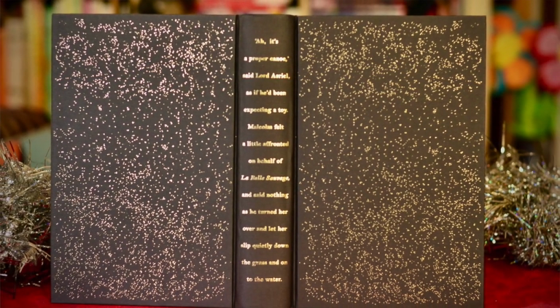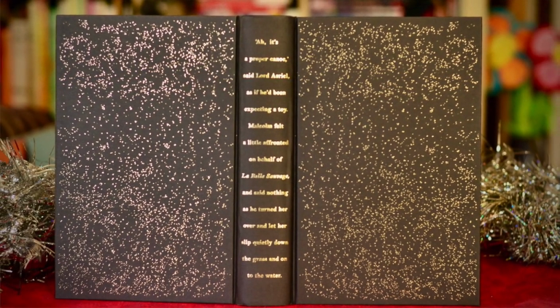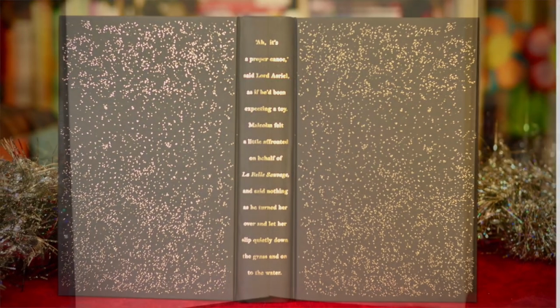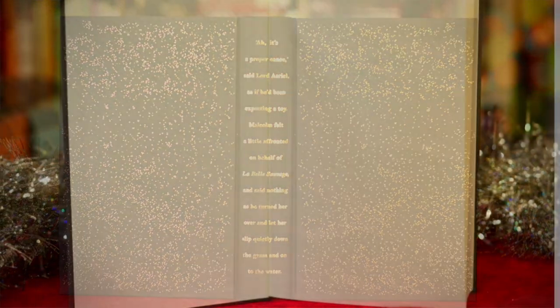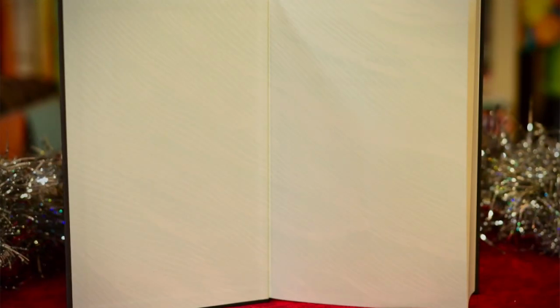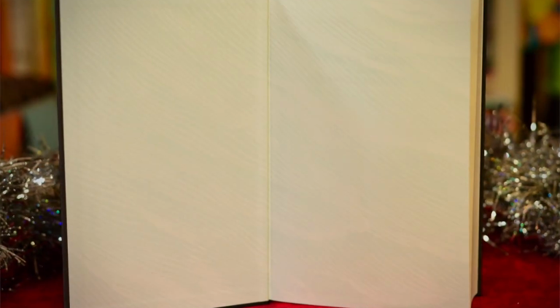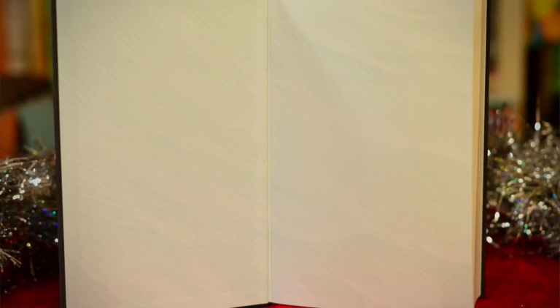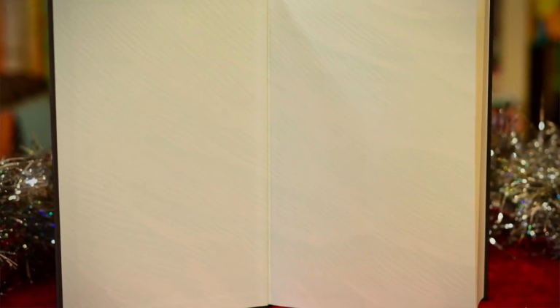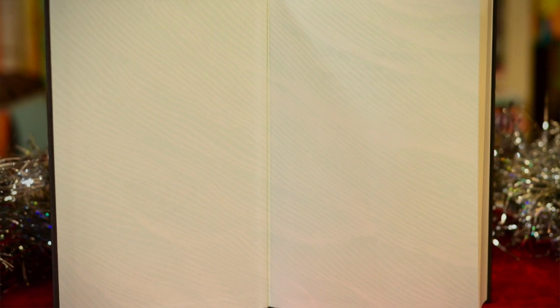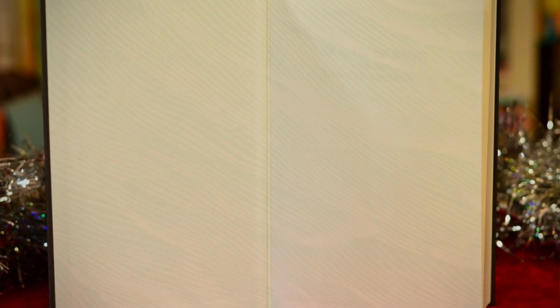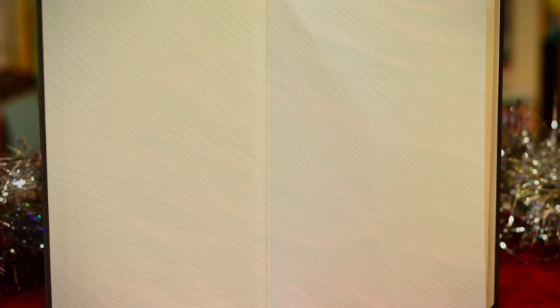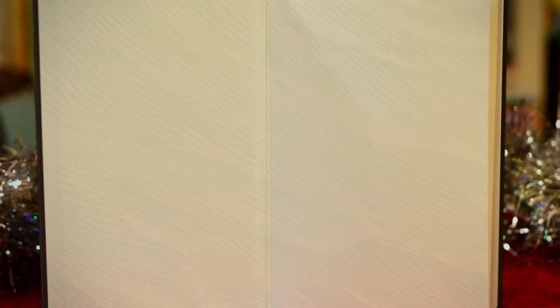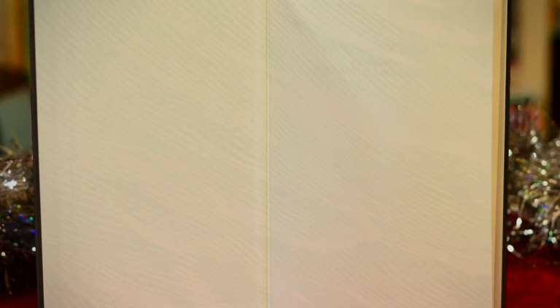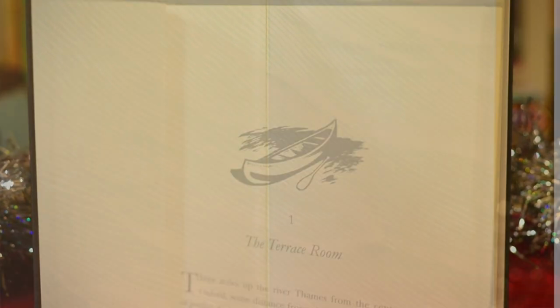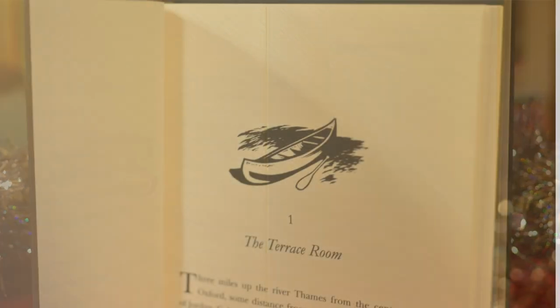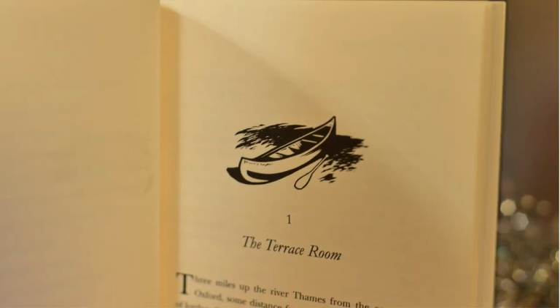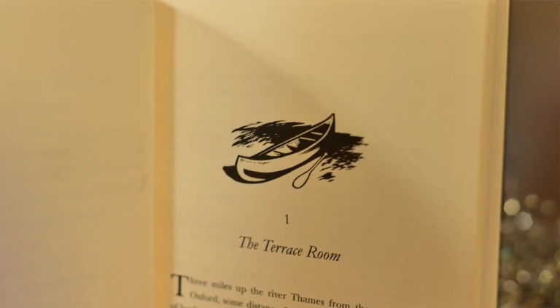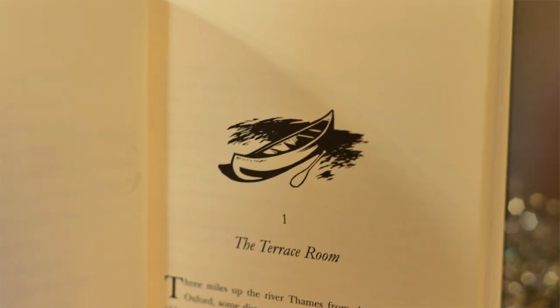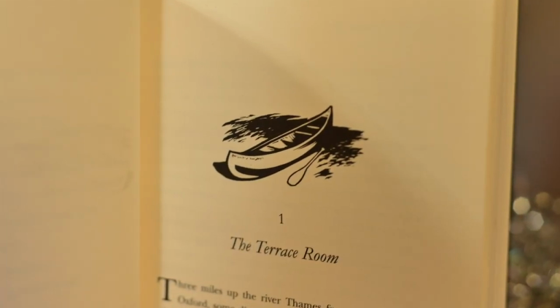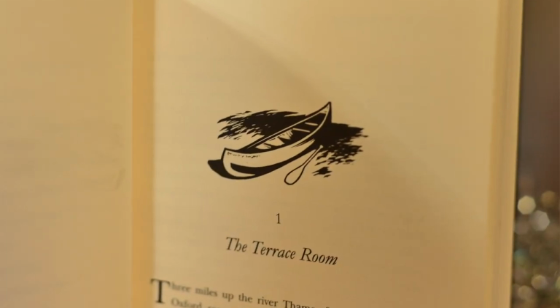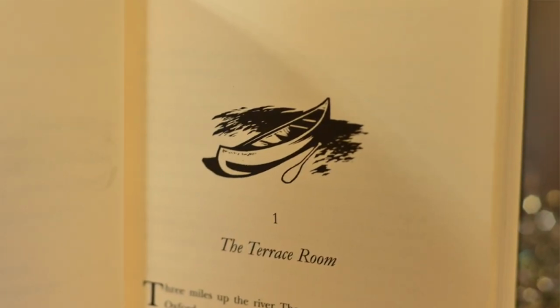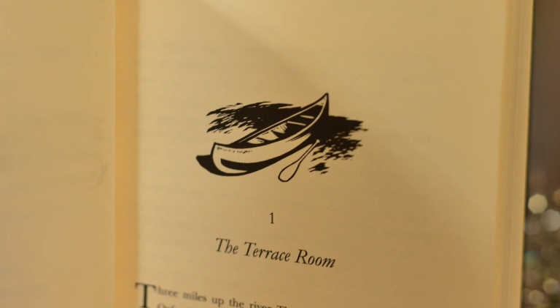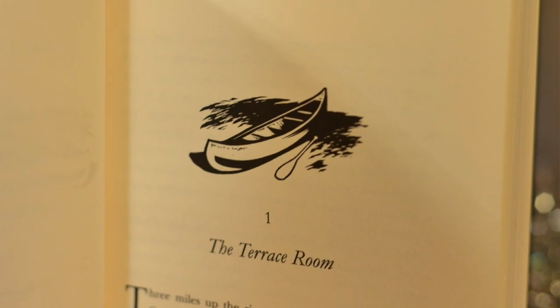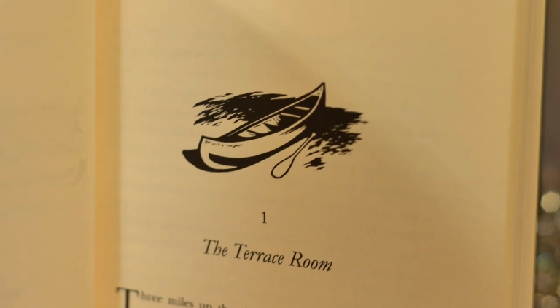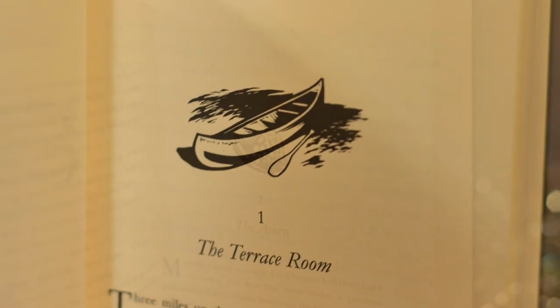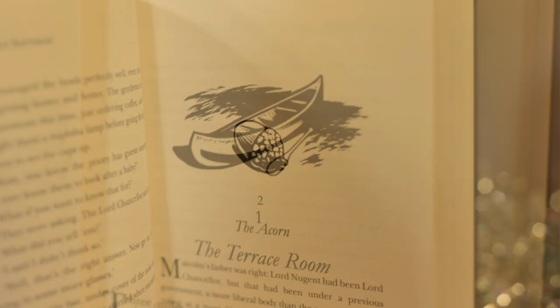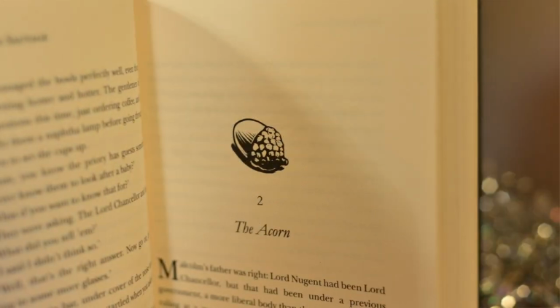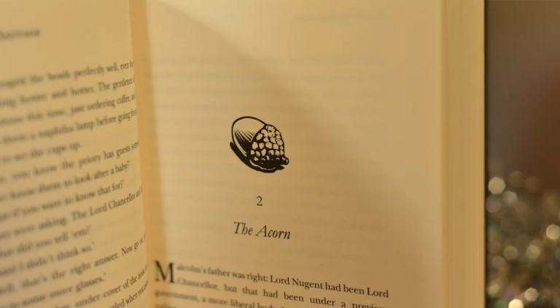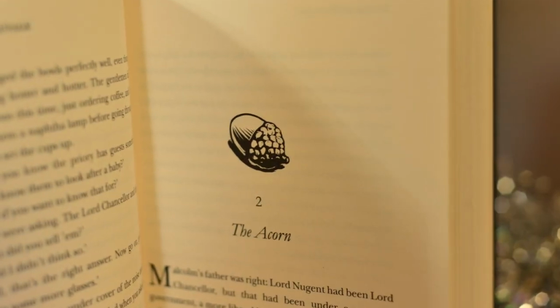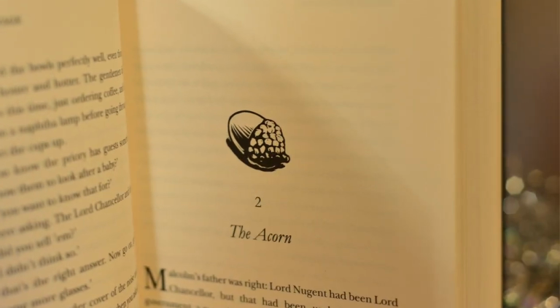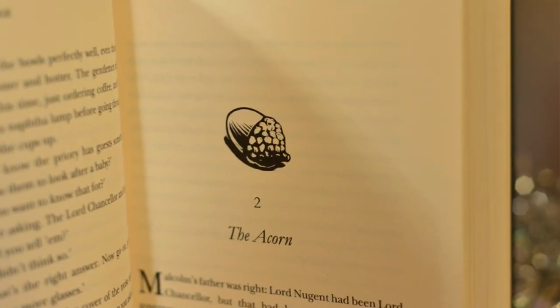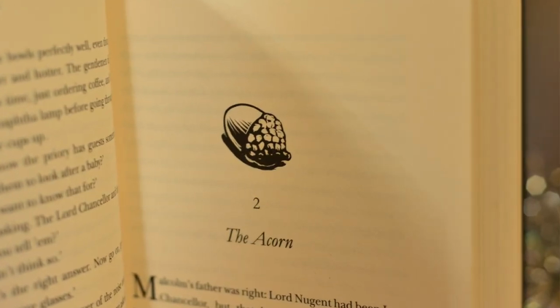If you missed out on one of the limited edition ones, the UK standard edition is still lovely, with a sprinkling of glittery dust motes hidden under the dust jacket, as well as beautiful illustrated chapter headings.